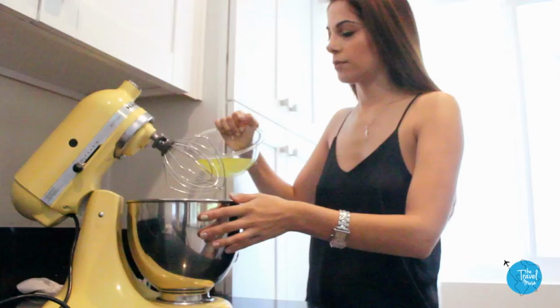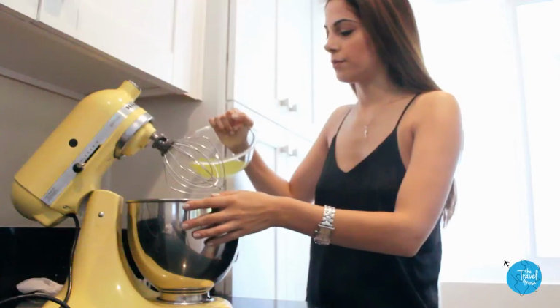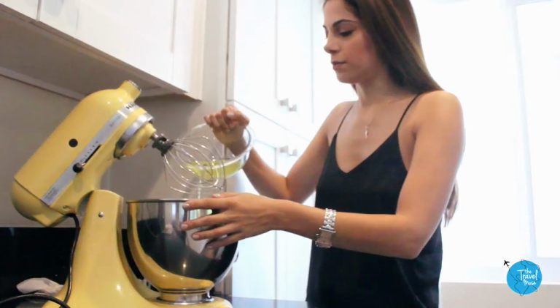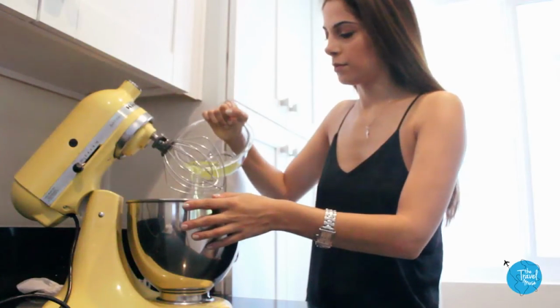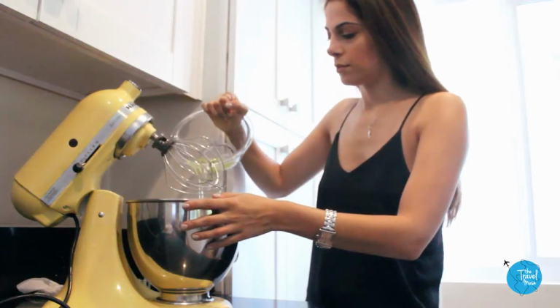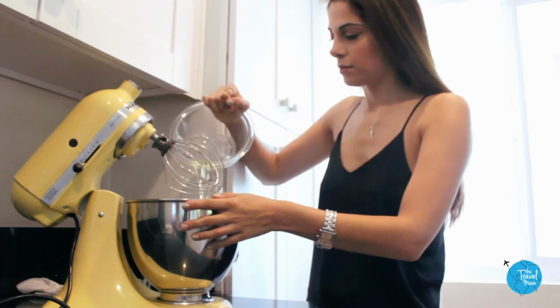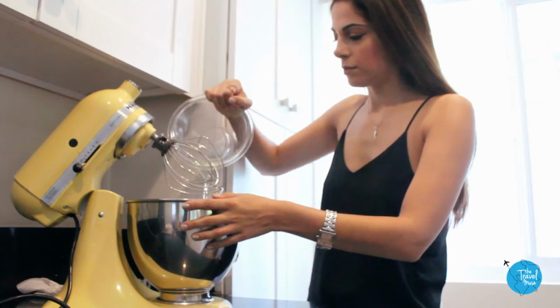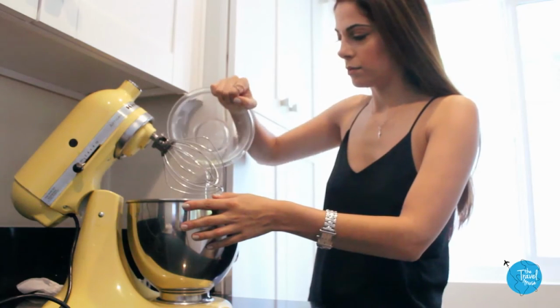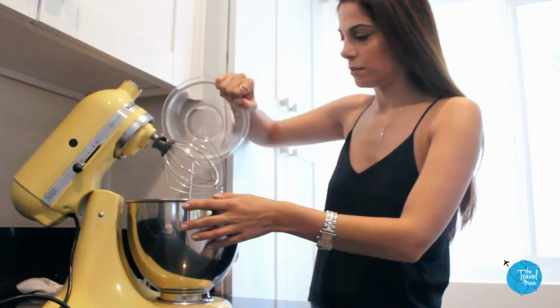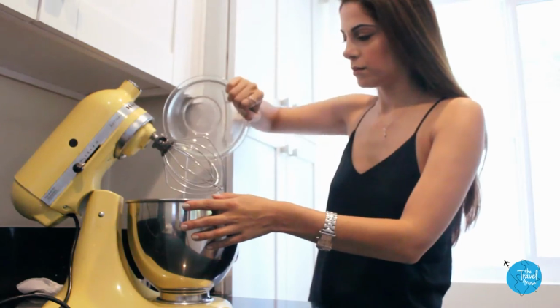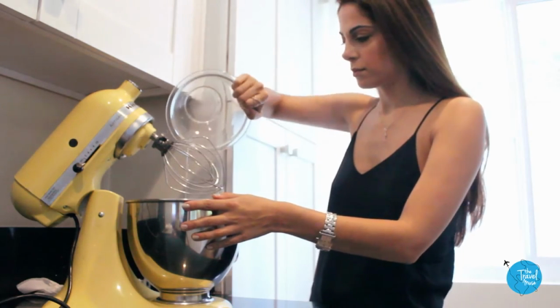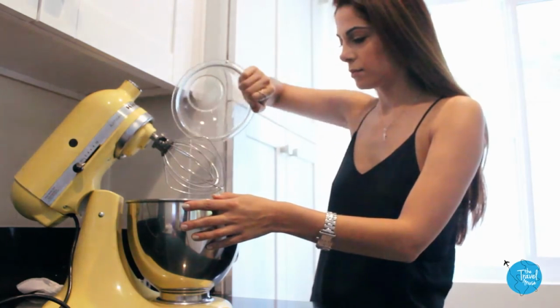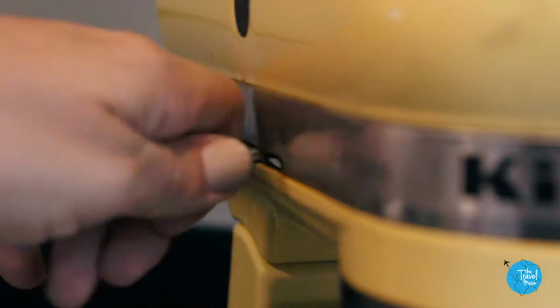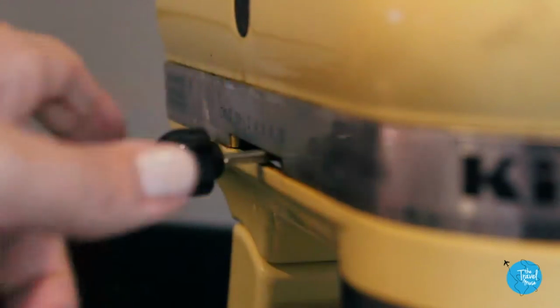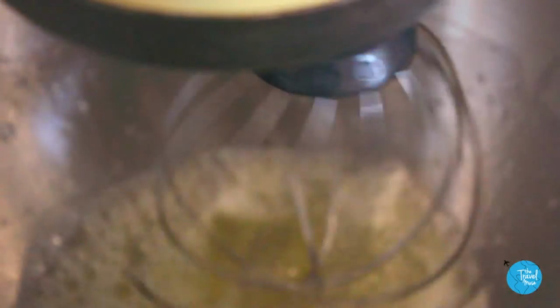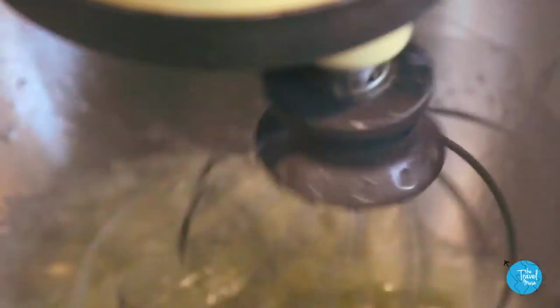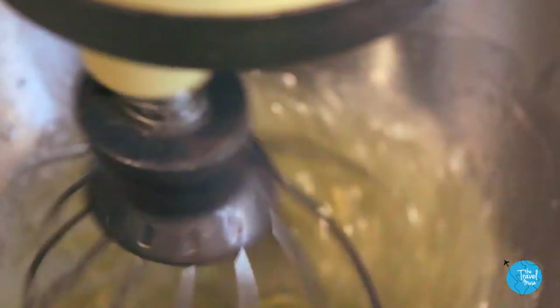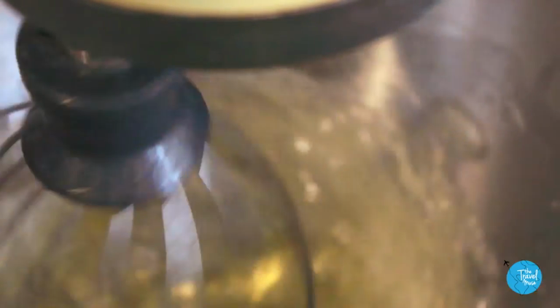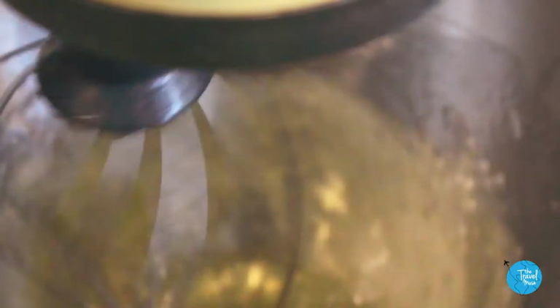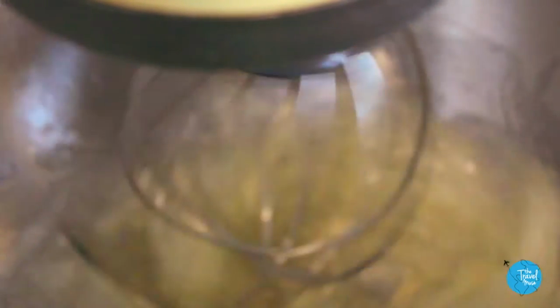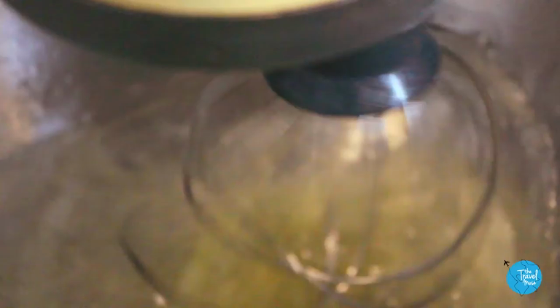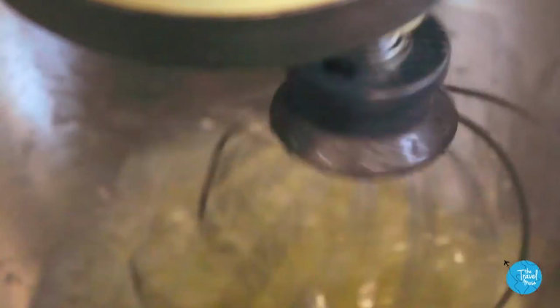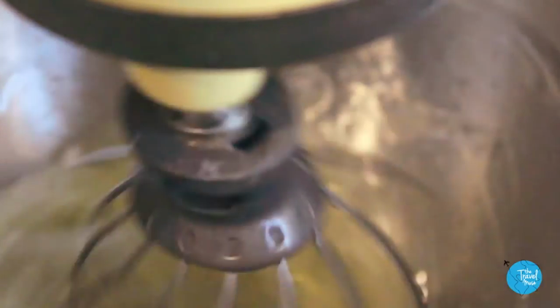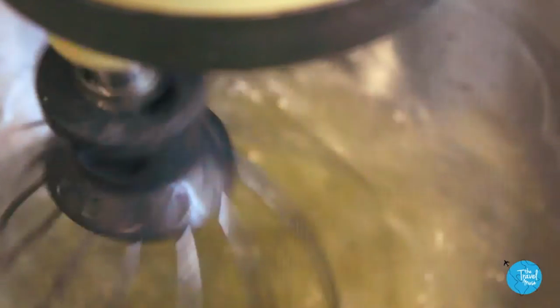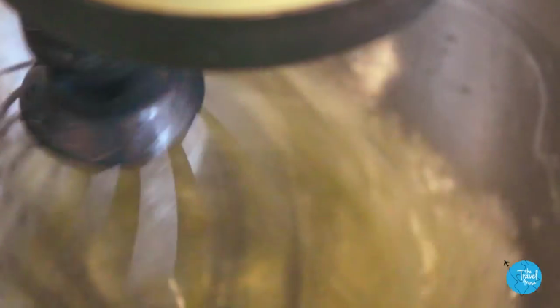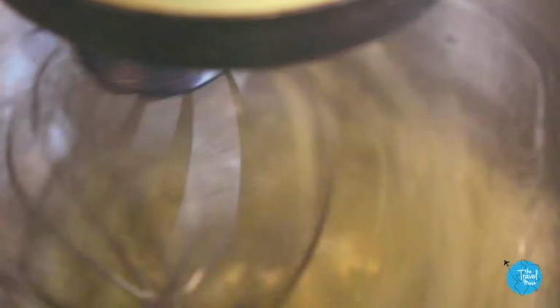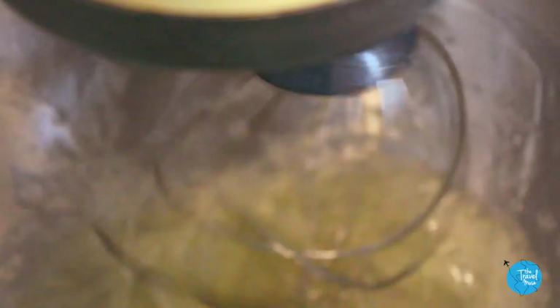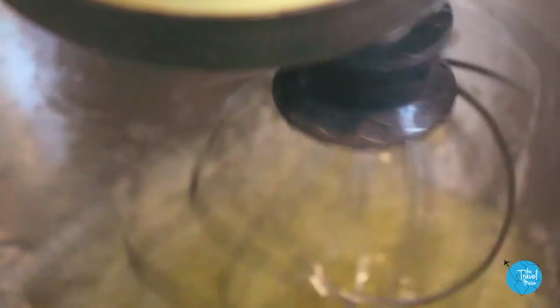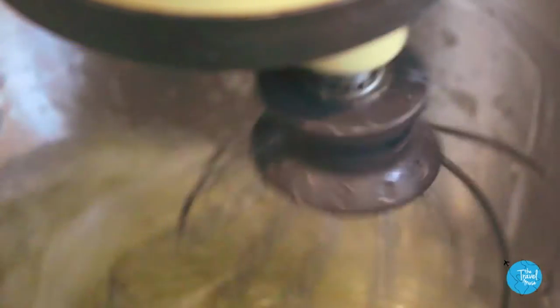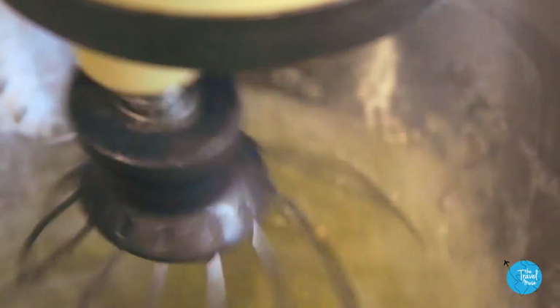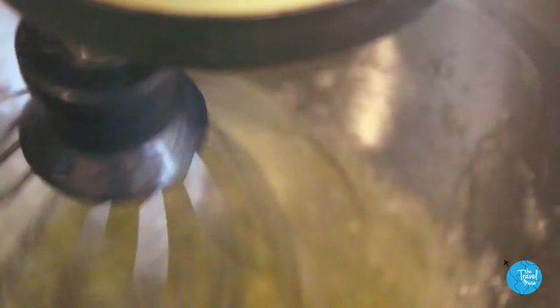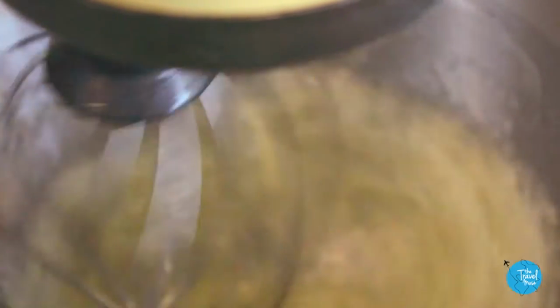The six egg whites need to be whipped until they're stiff, which usually takes about three minutes in the stand-up mixer set to high.